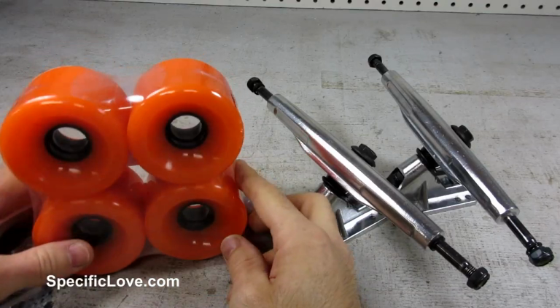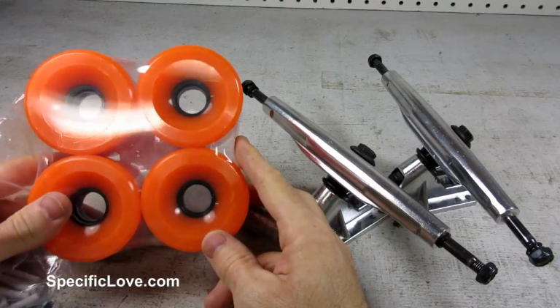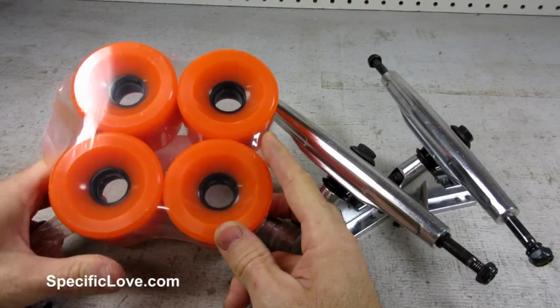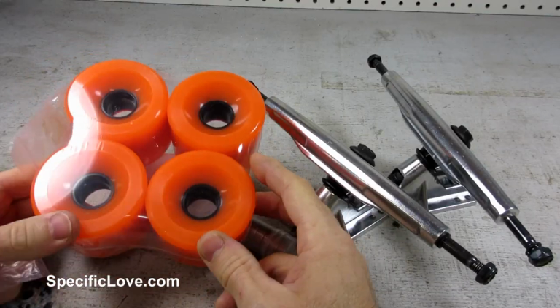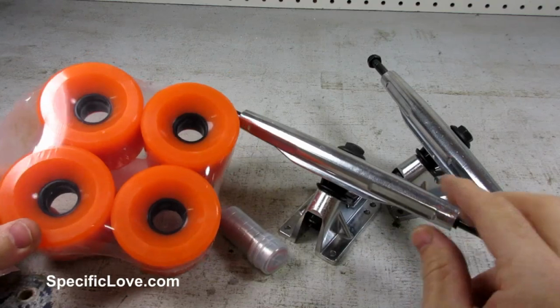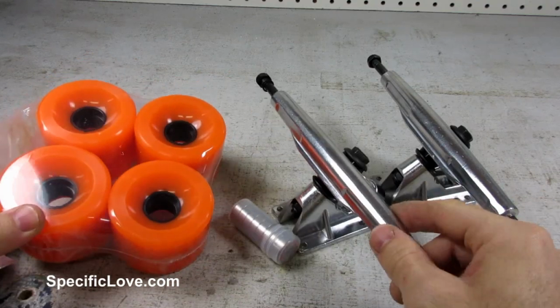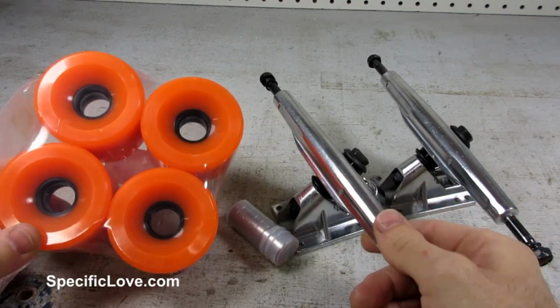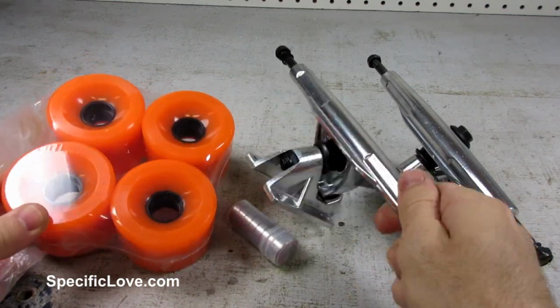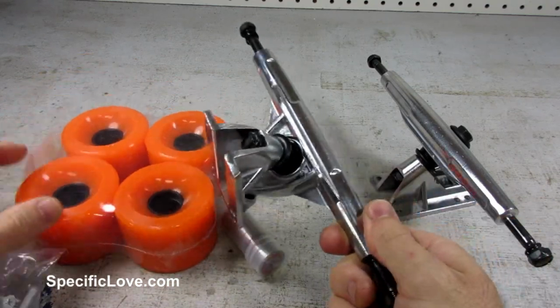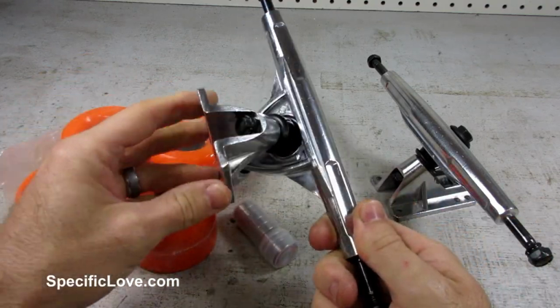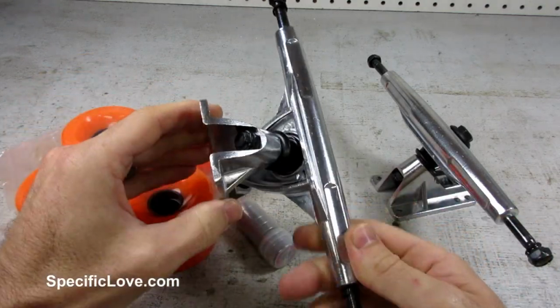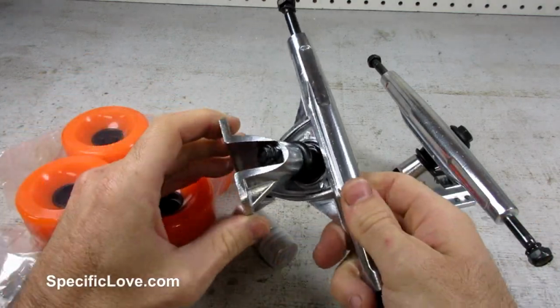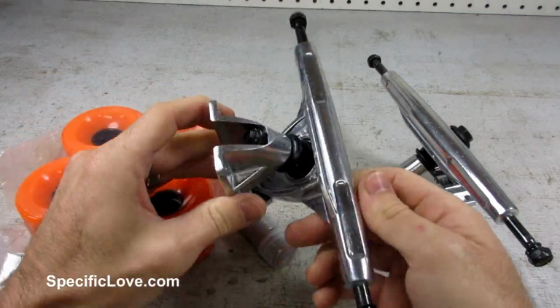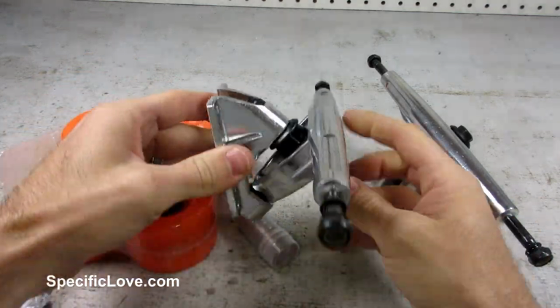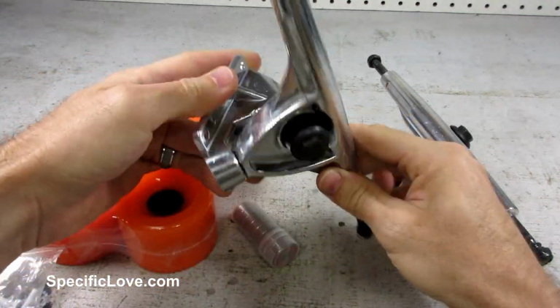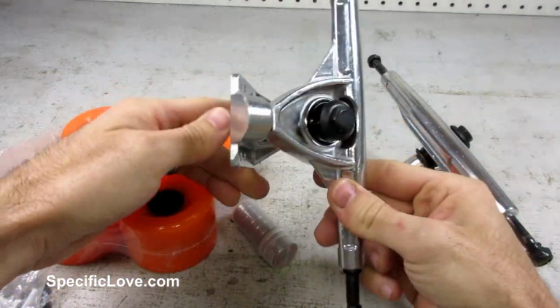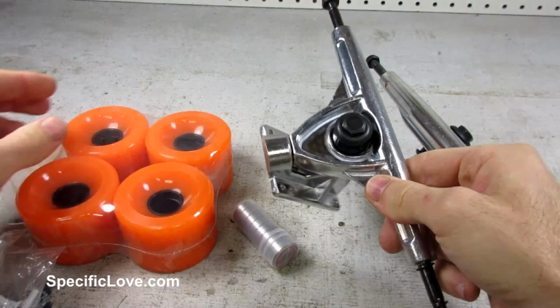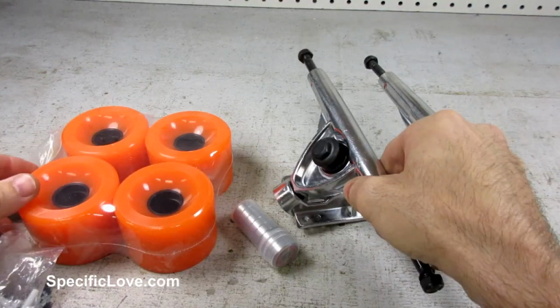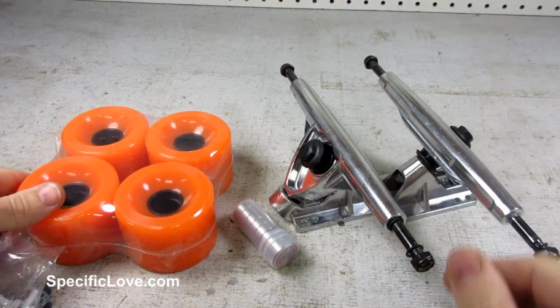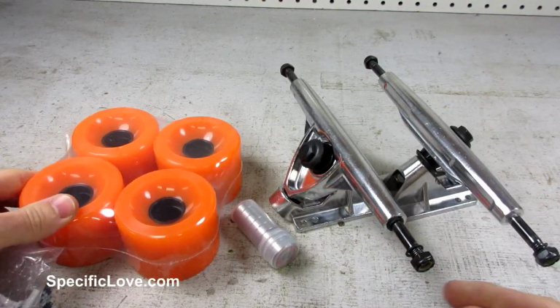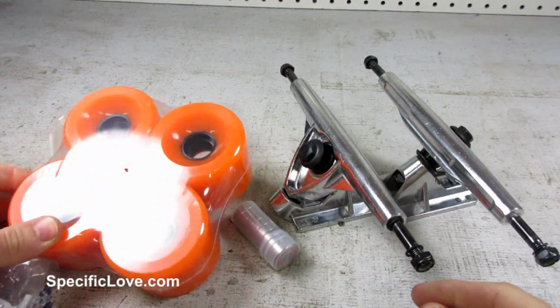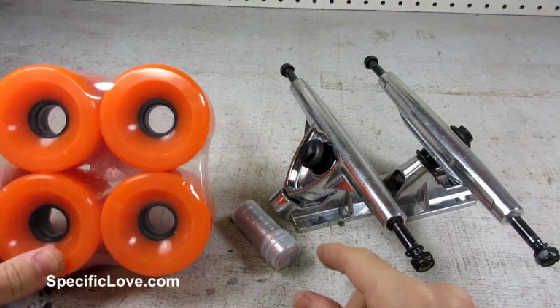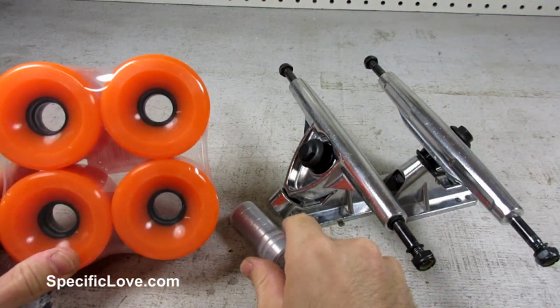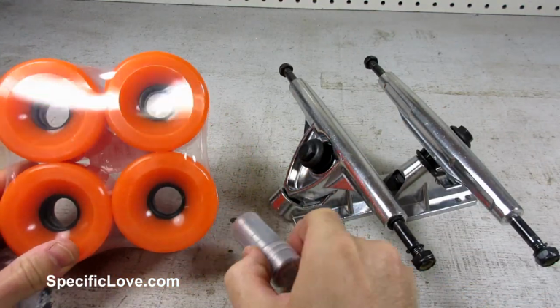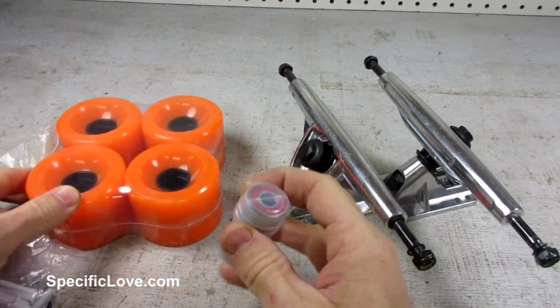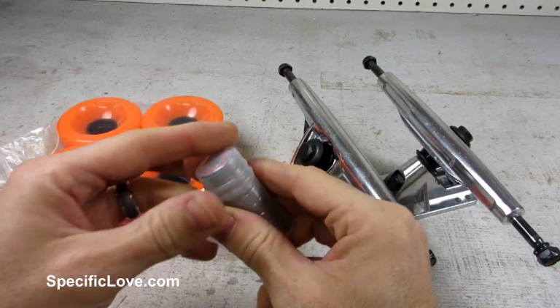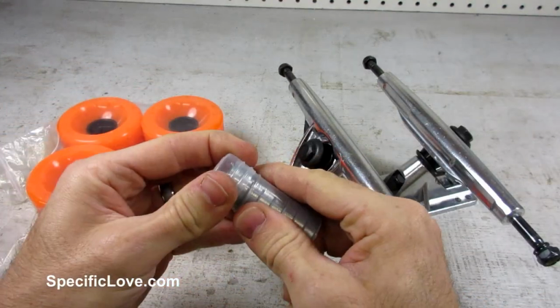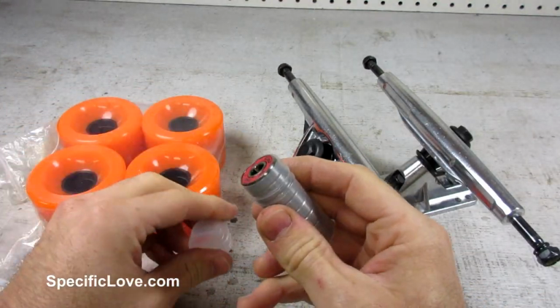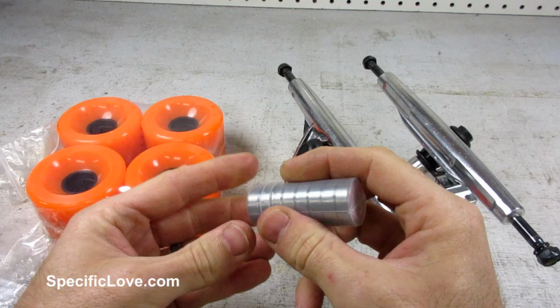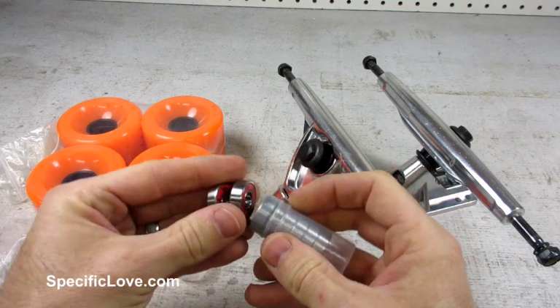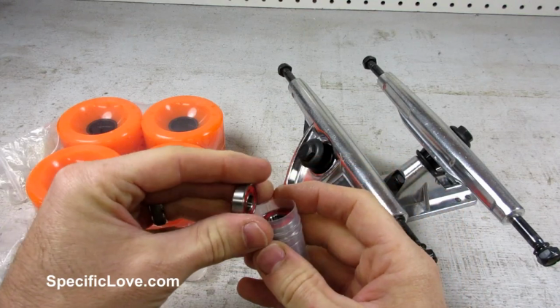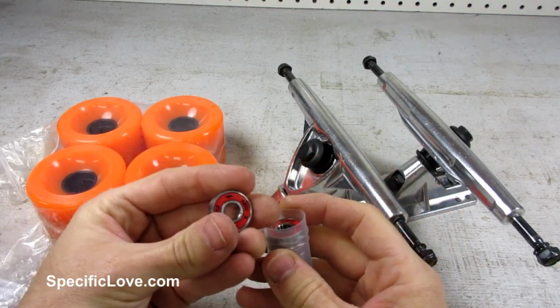For this build, I purchased a trucks and wheels set from Amazon. They were only $25. I'm sure there are much better sets available, but these work great for my purposes. I went with the orange wheels to give a little color to the white pipes.